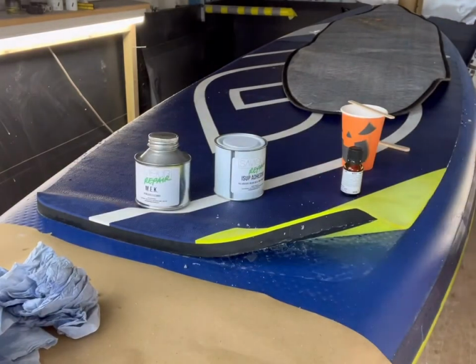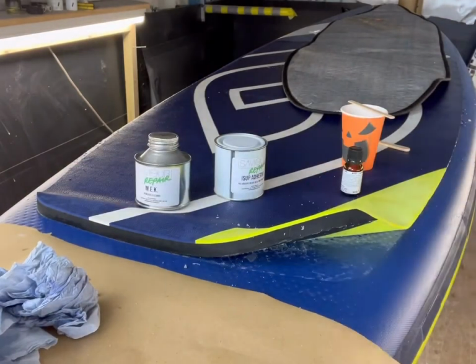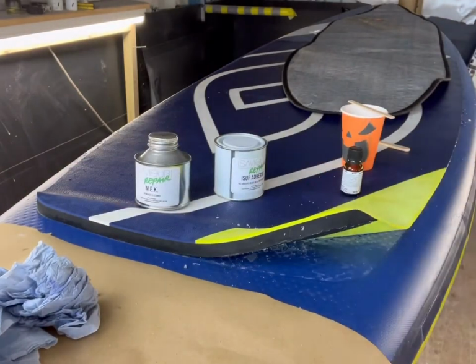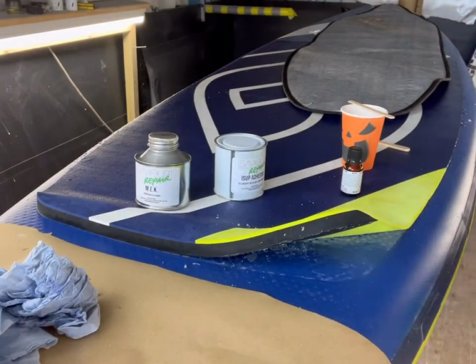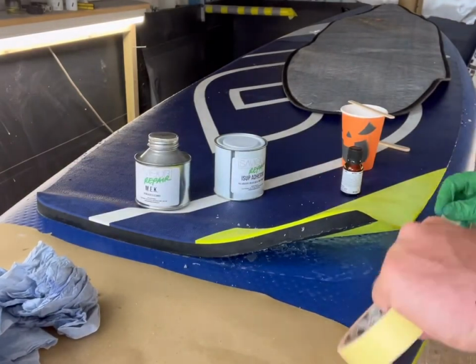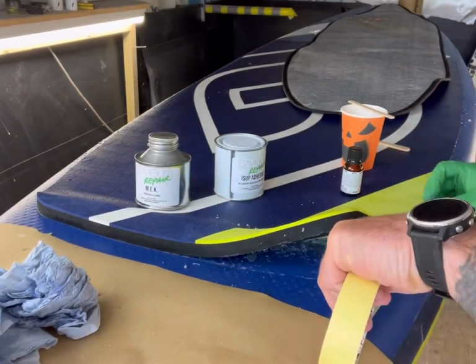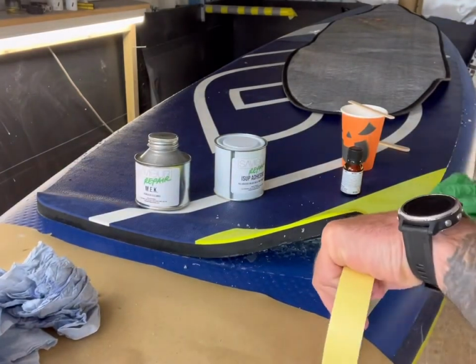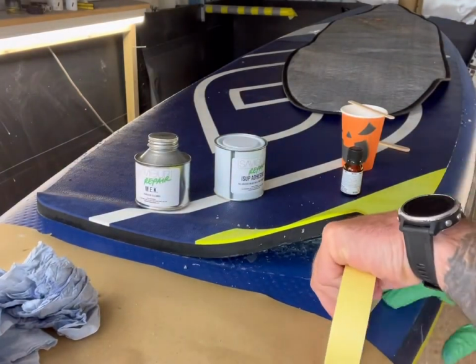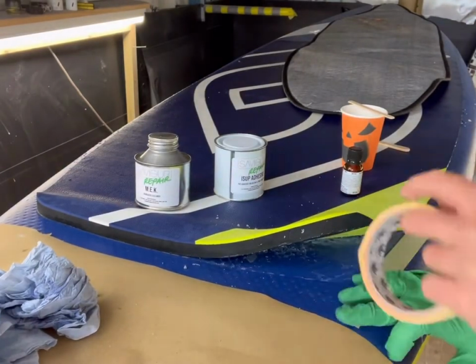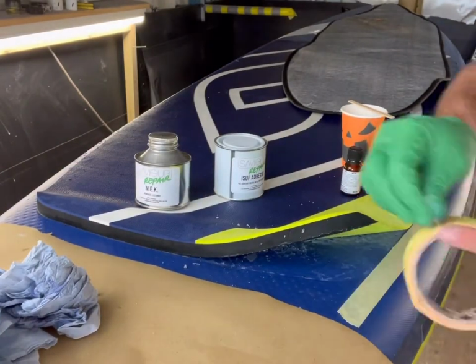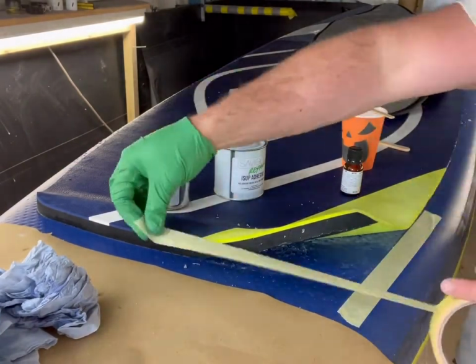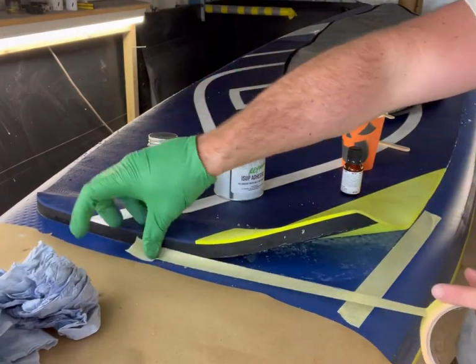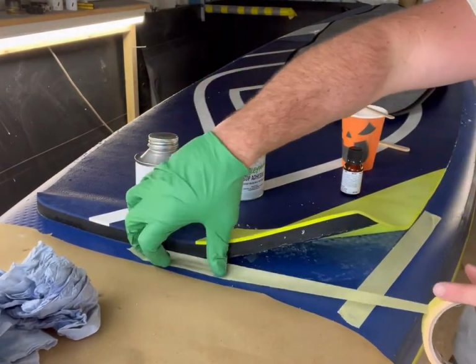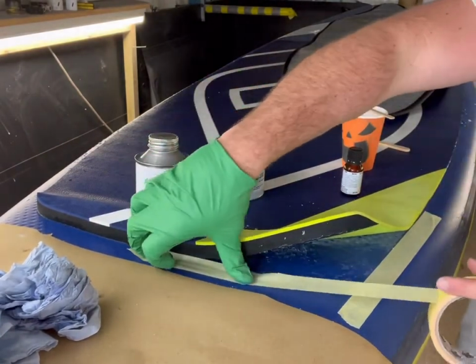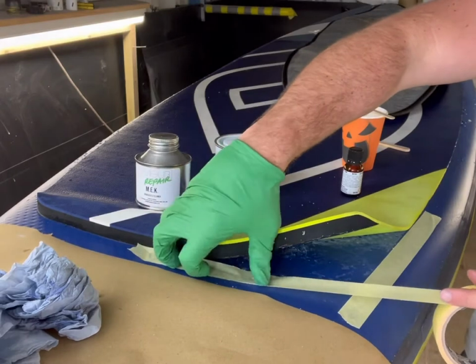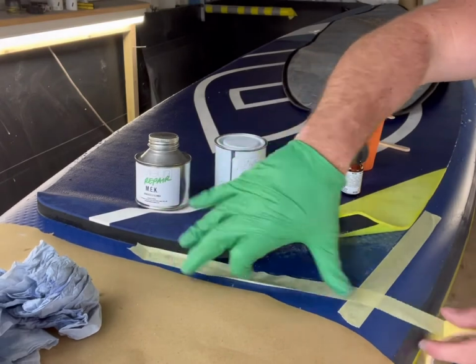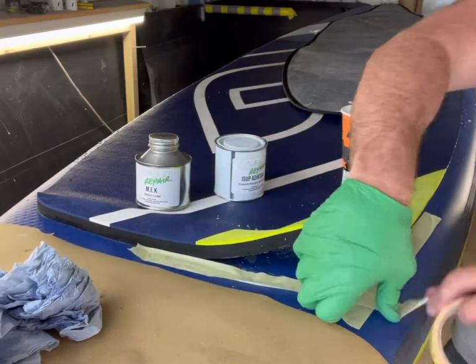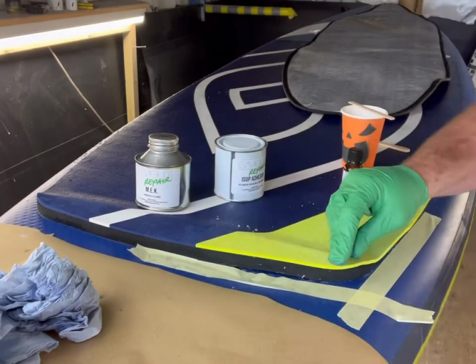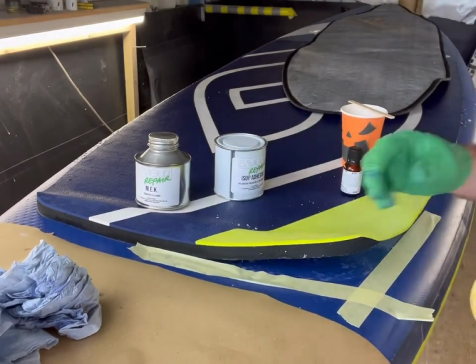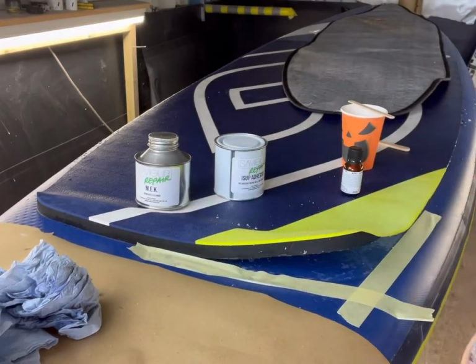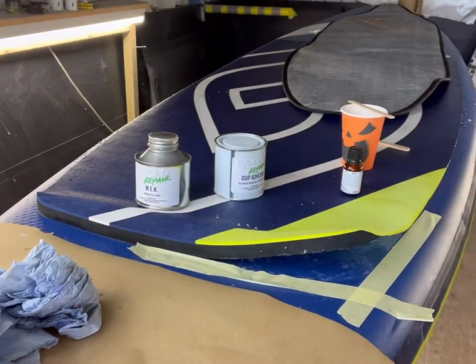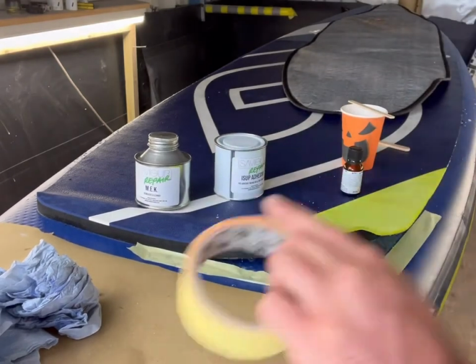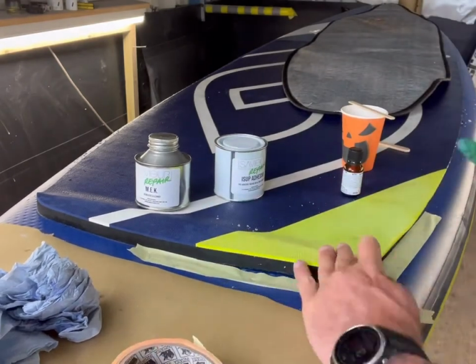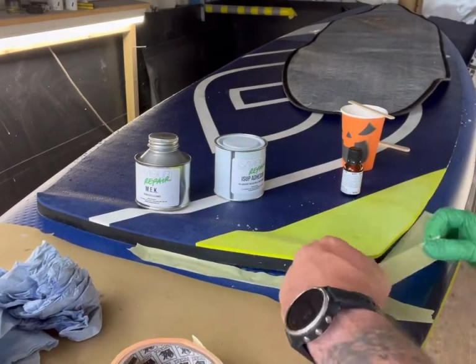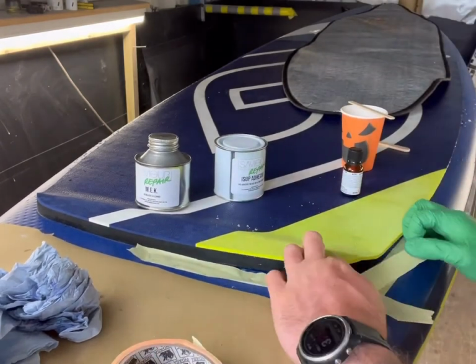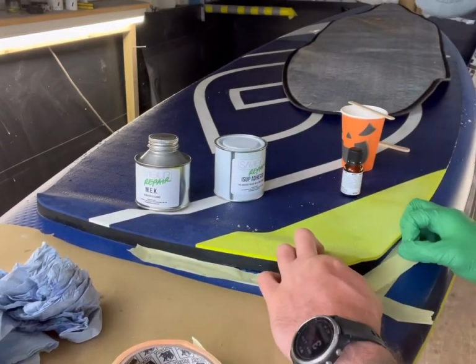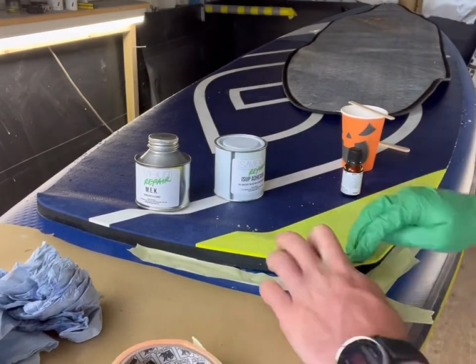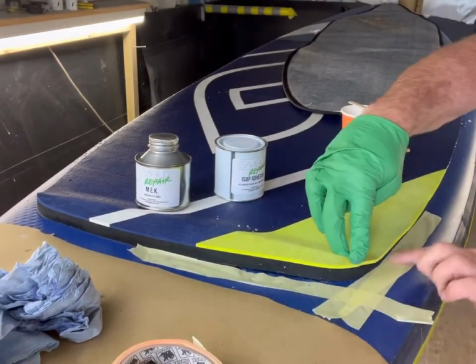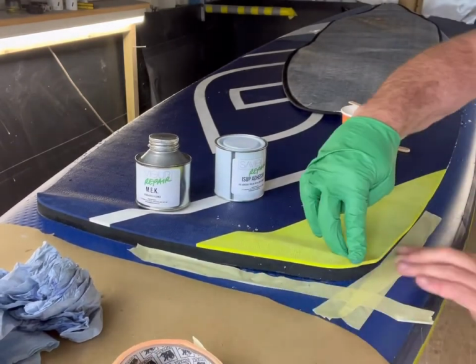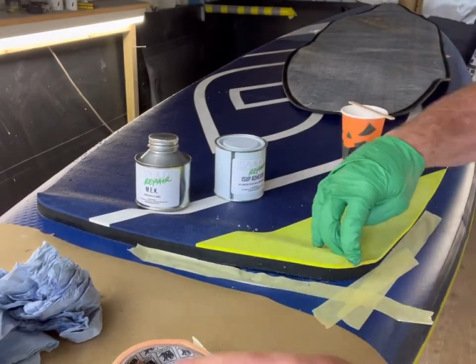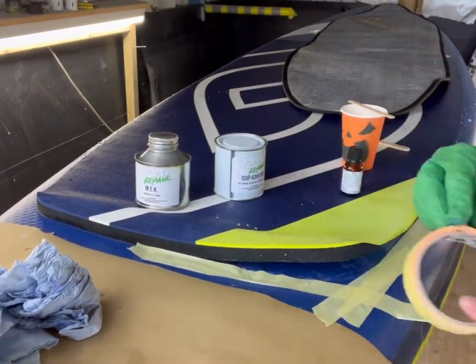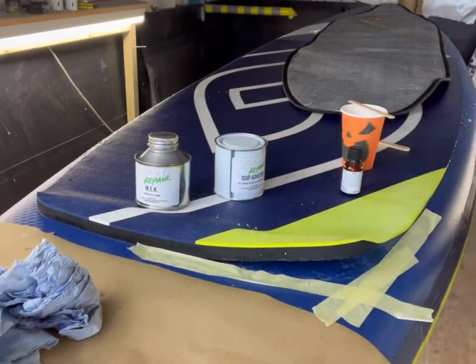I started with the MEK — put it on a rag, cleaned any old glue off, and degreased the area so it's clean and fresh, ready to go.